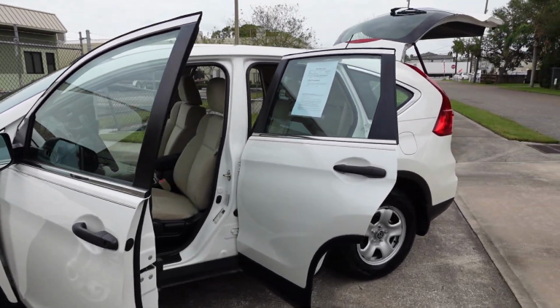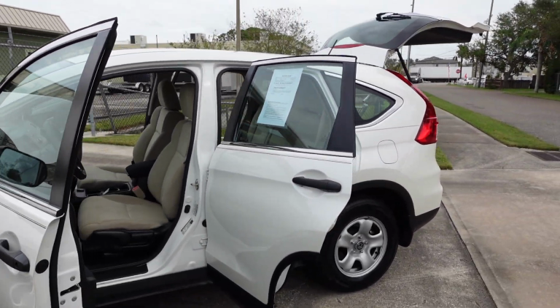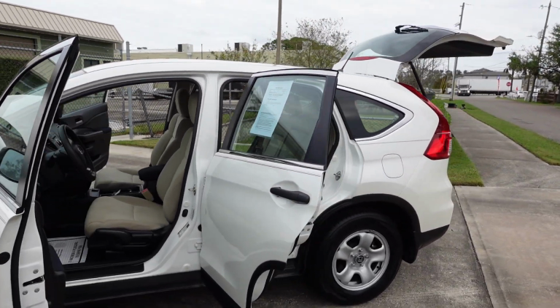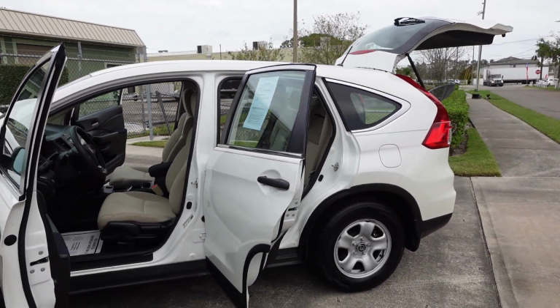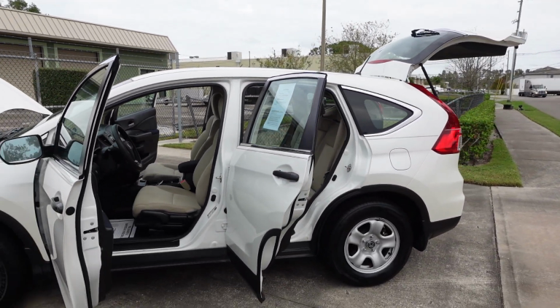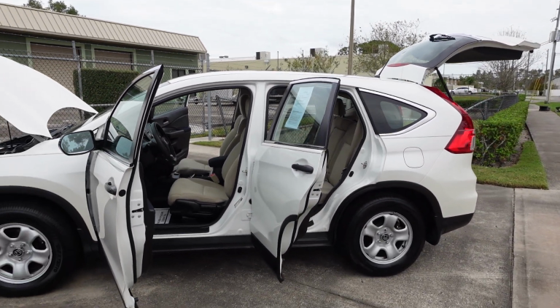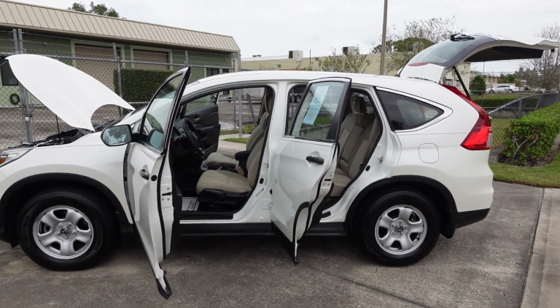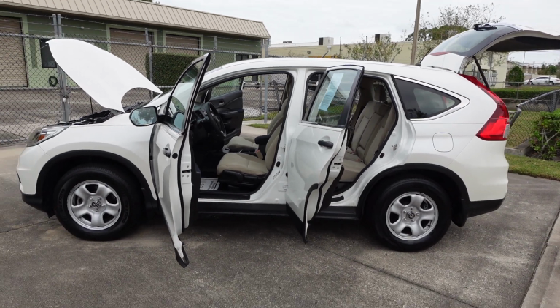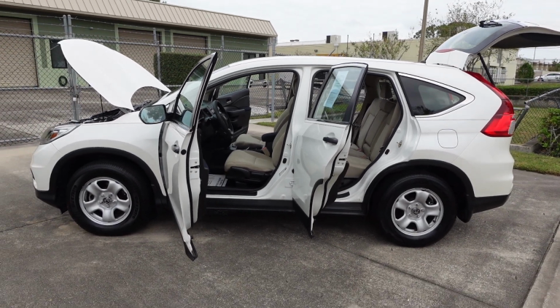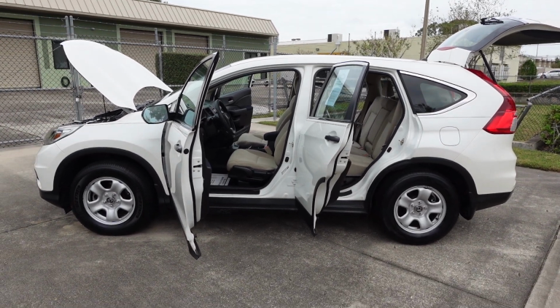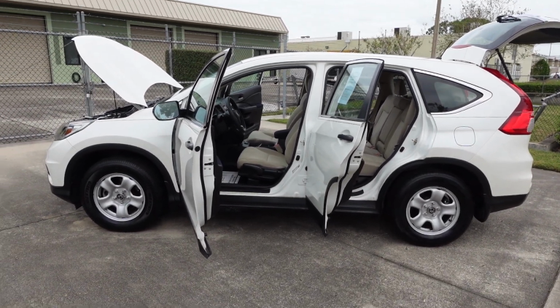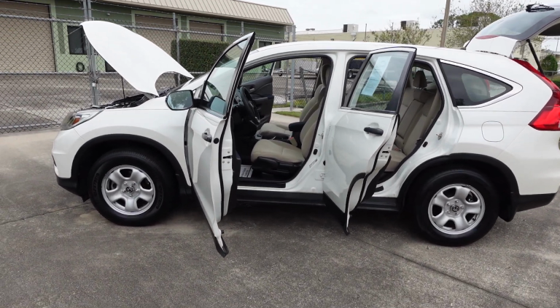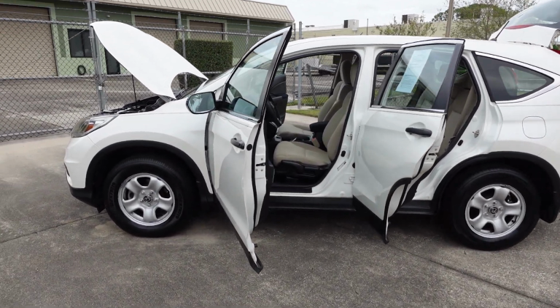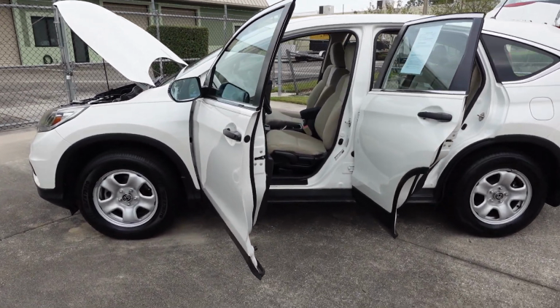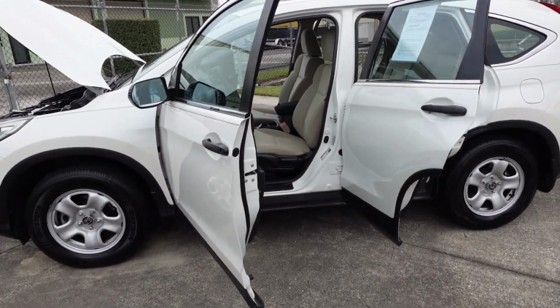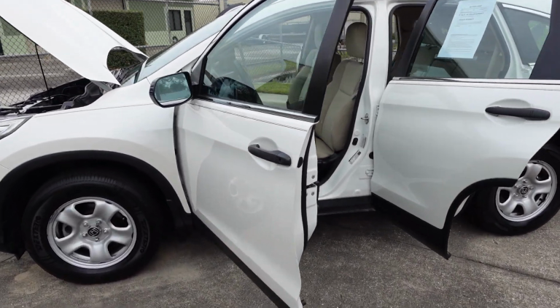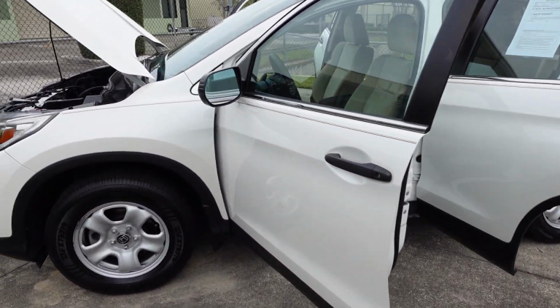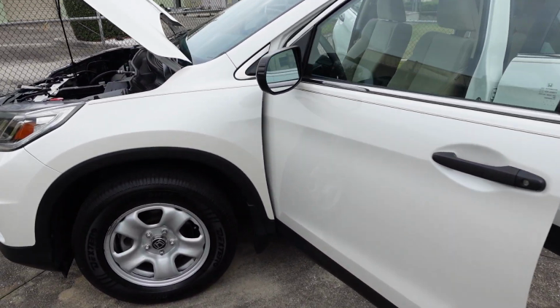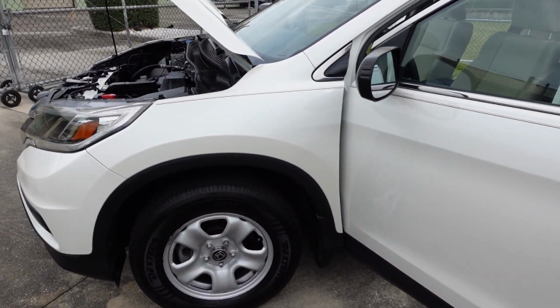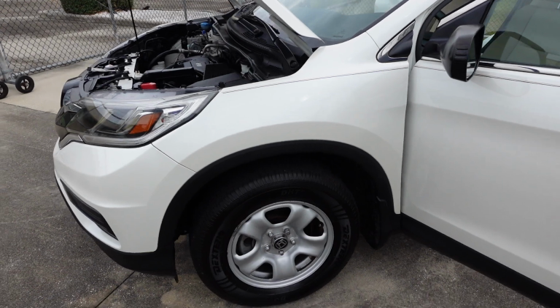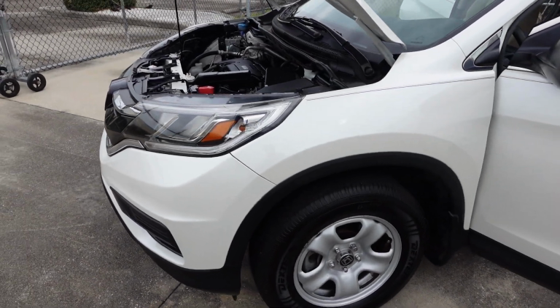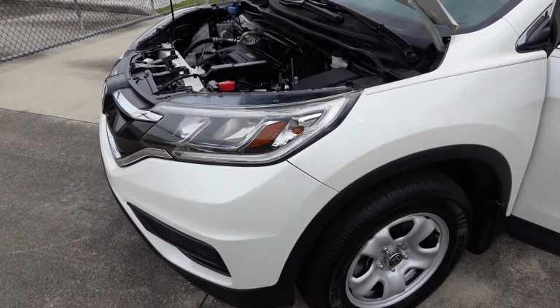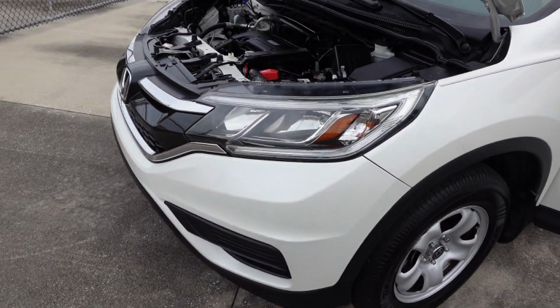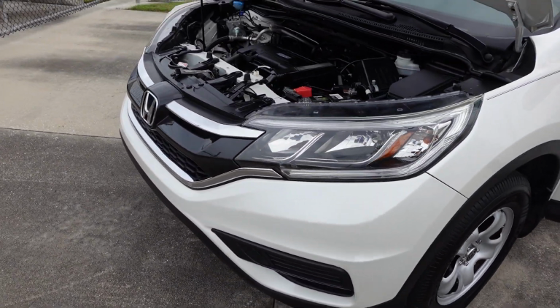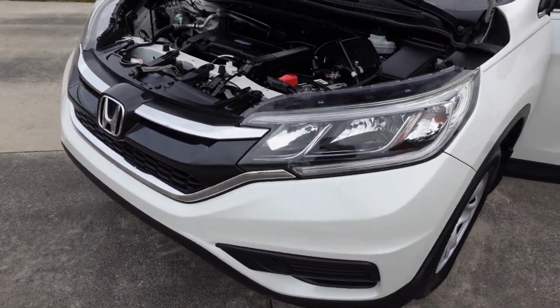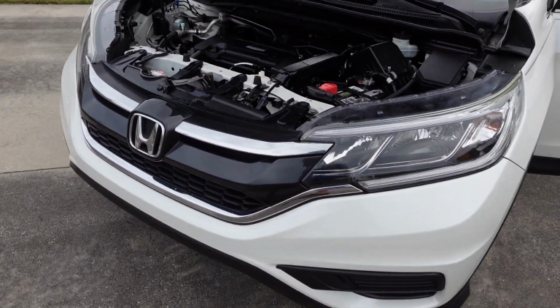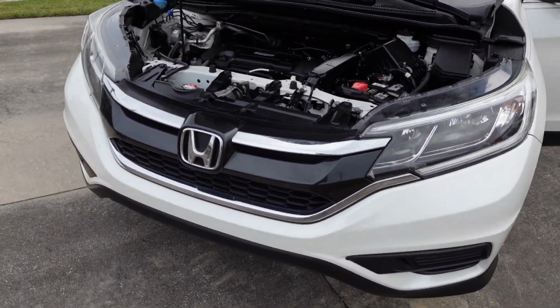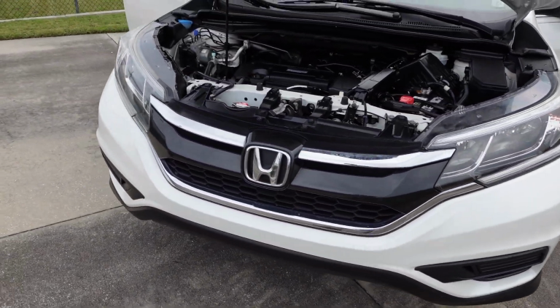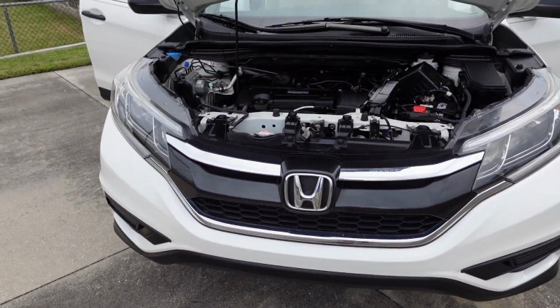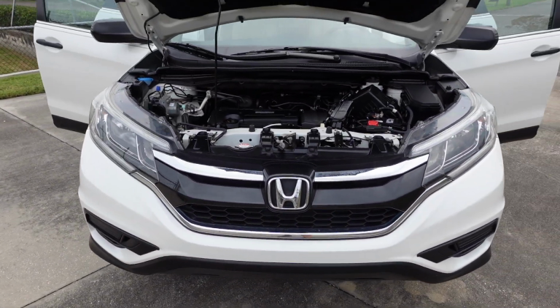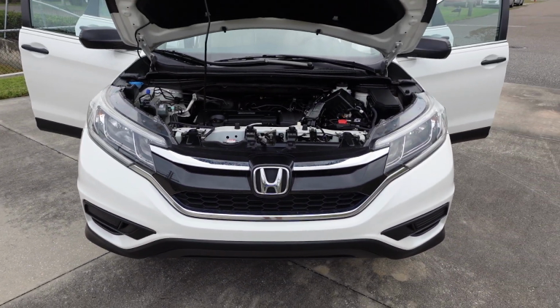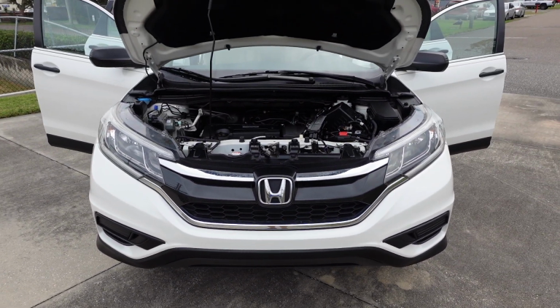This would be the base model for the CR-V, most notably by the wheels. They give you the steel-look alloy wheels, newer tires on this one all the way around, clean and clear beautiful LED headlights — very nice.